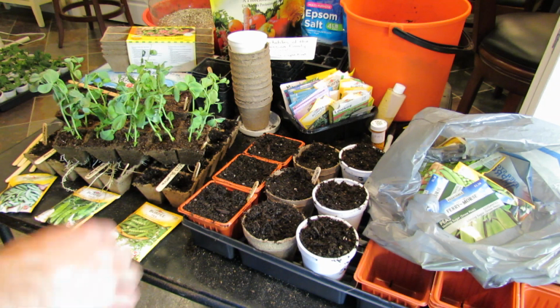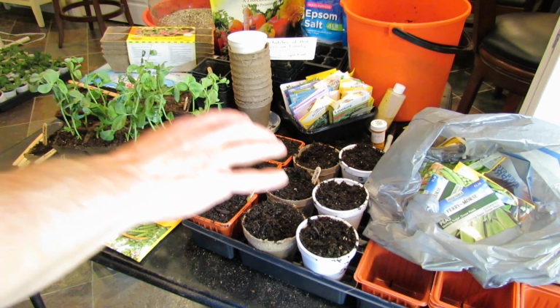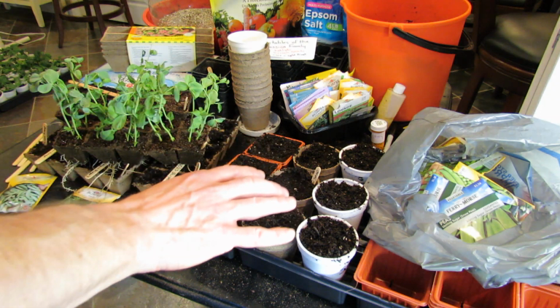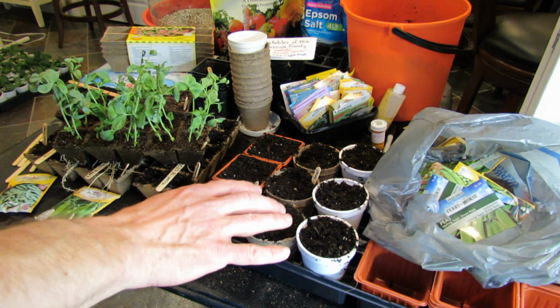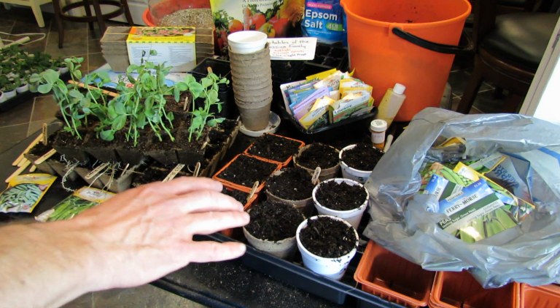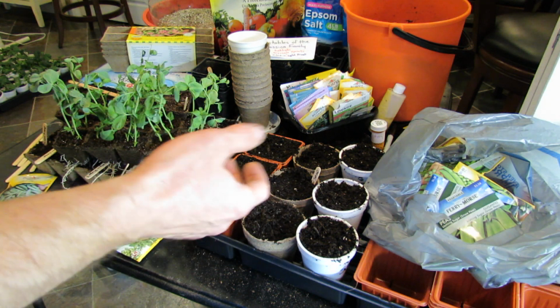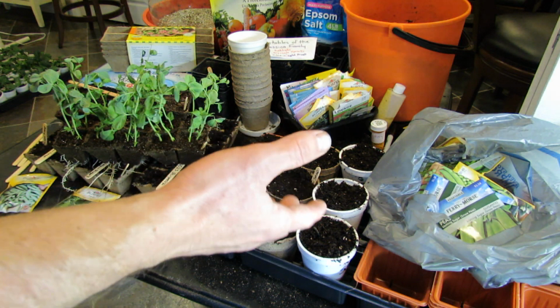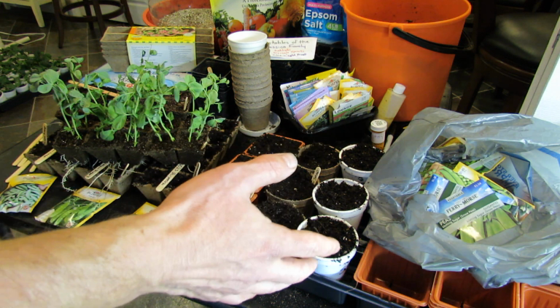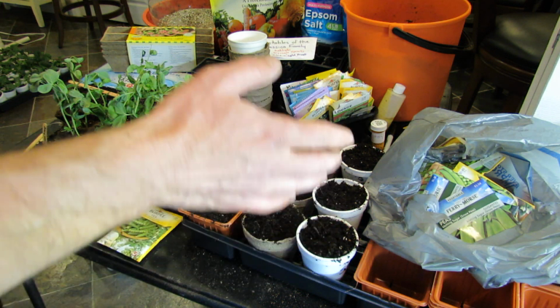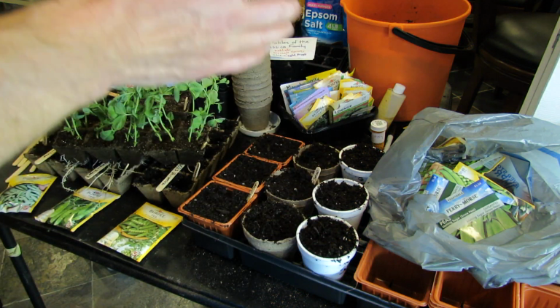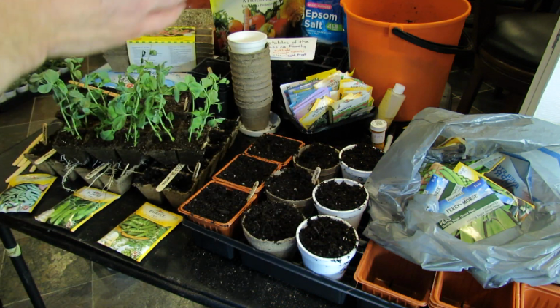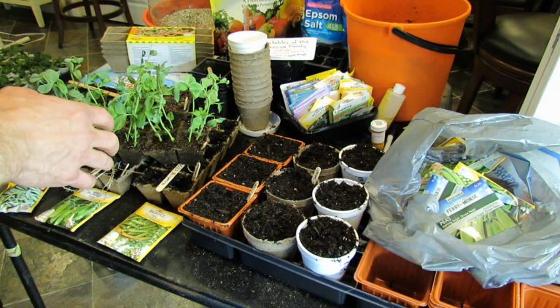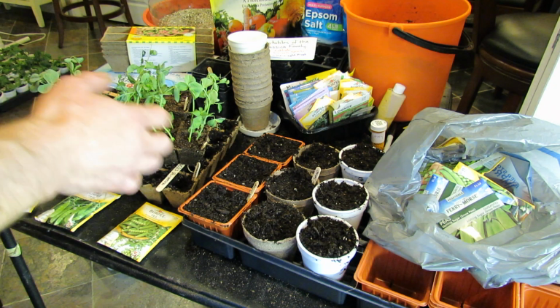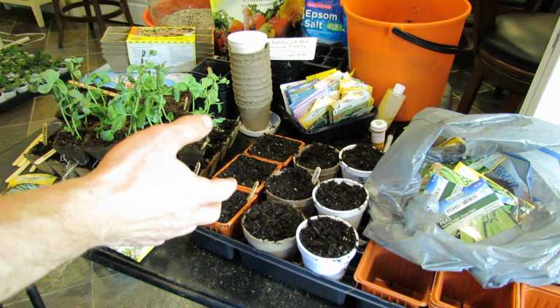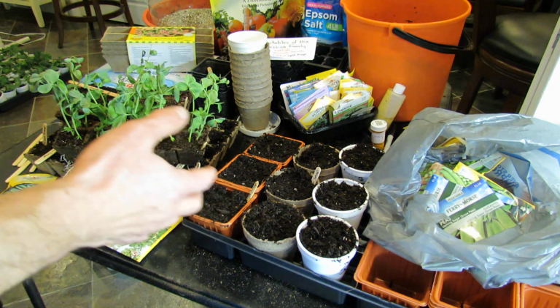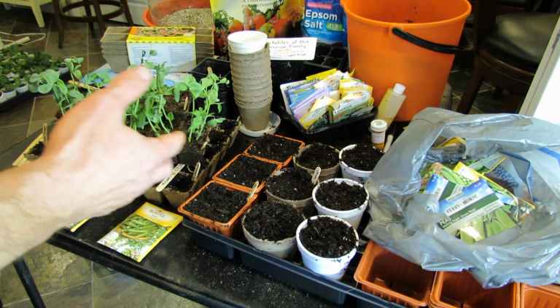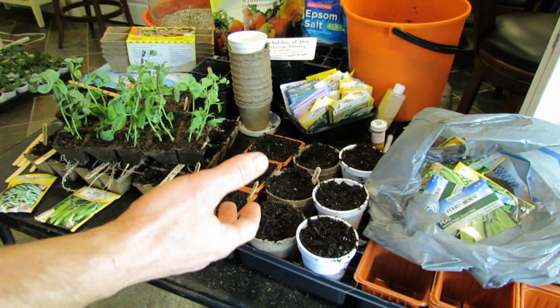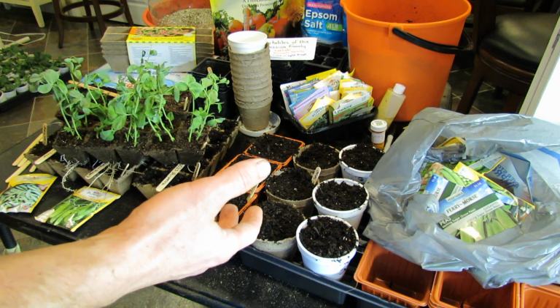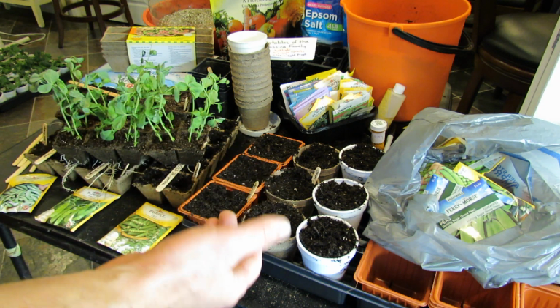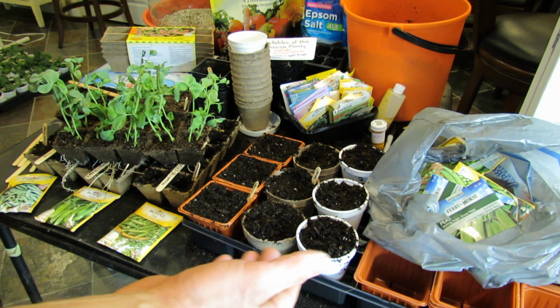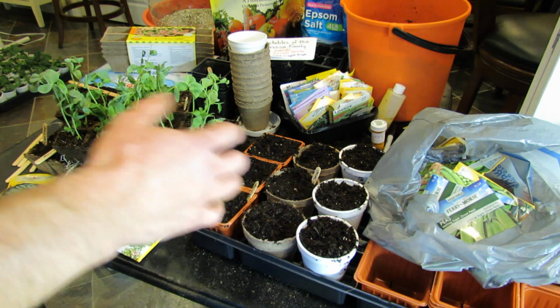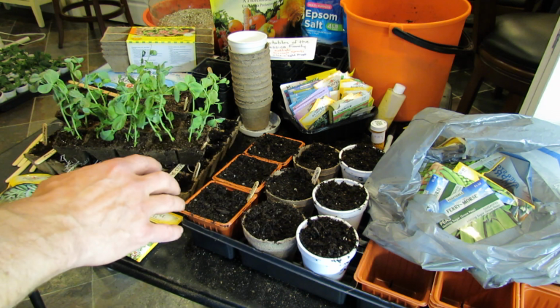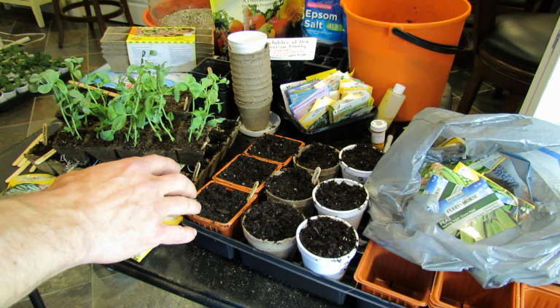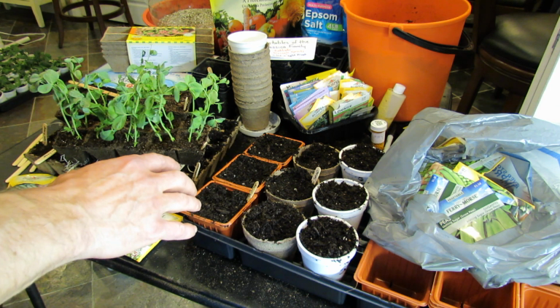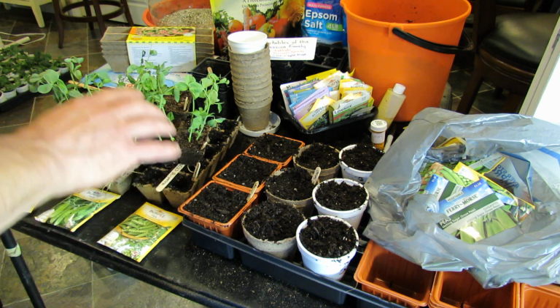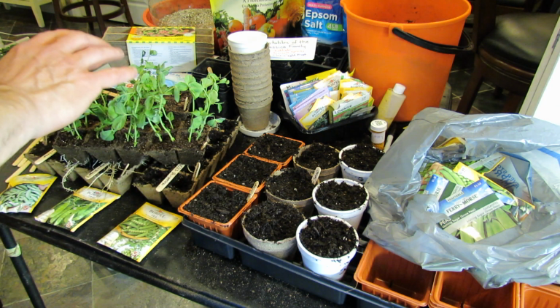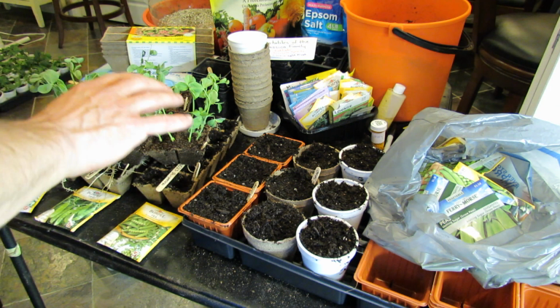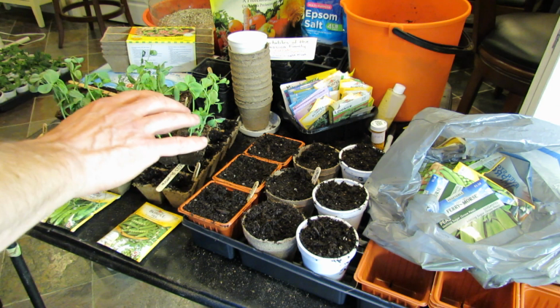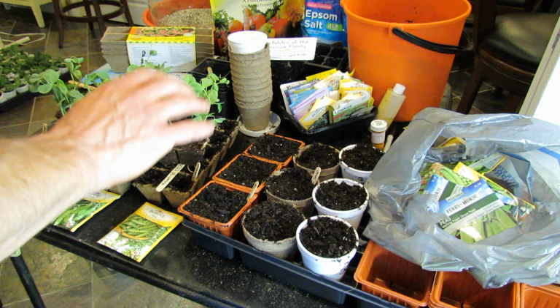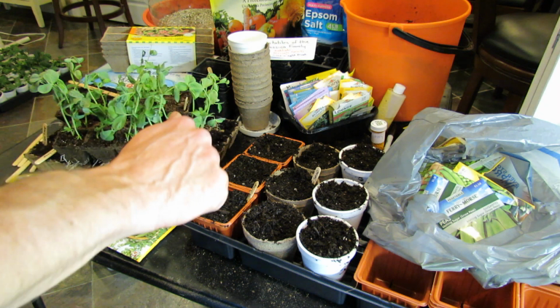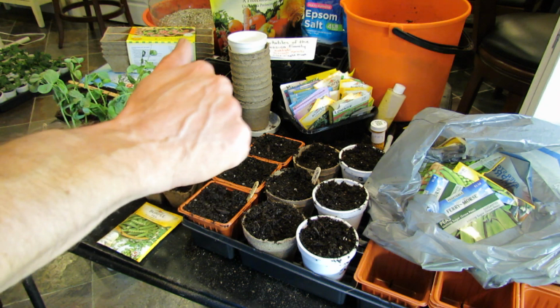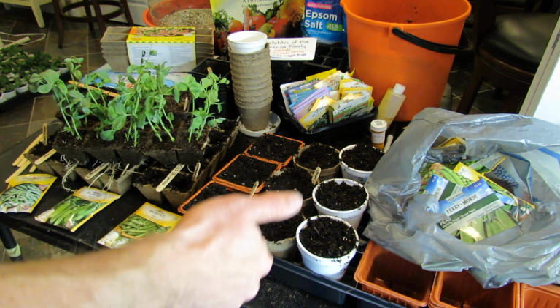Welcome to the Rustic Garden. Today I want to show you how you can start peas indoors about 10 to 14 days before you put them out into the ground. And the reason you want to start peas indoors — number one, you can.